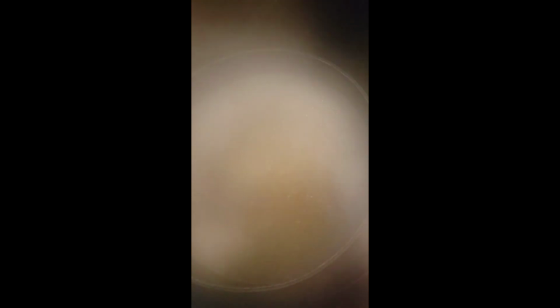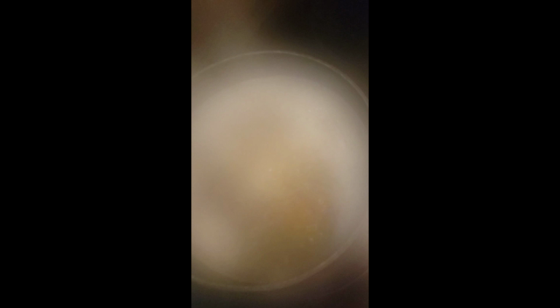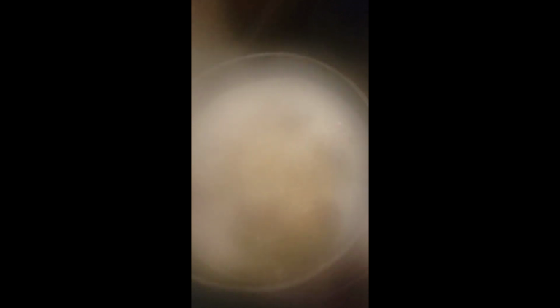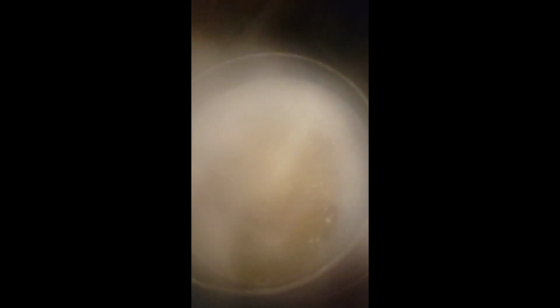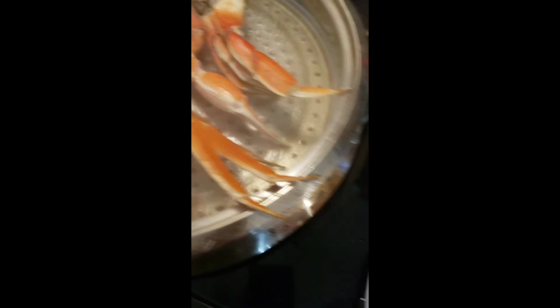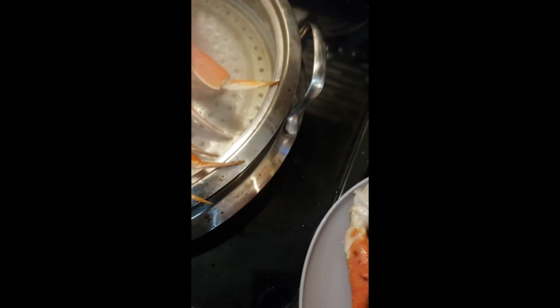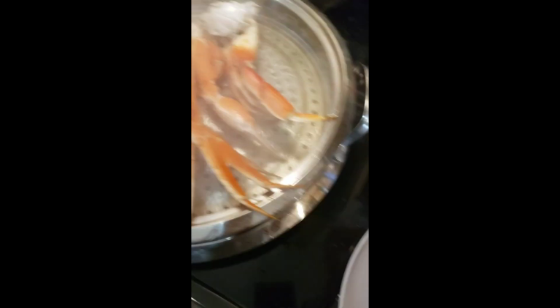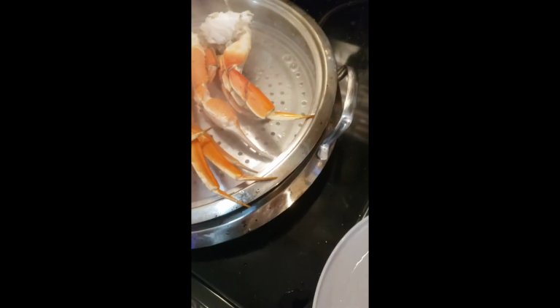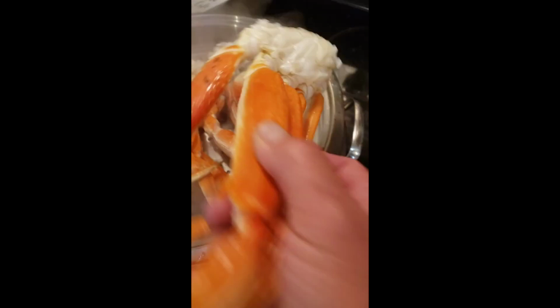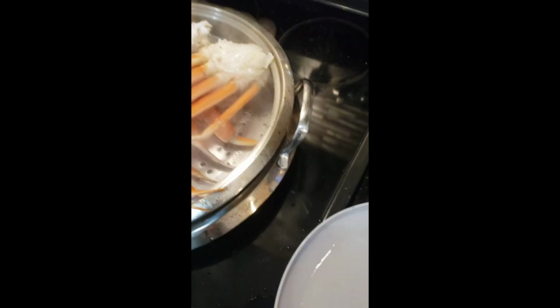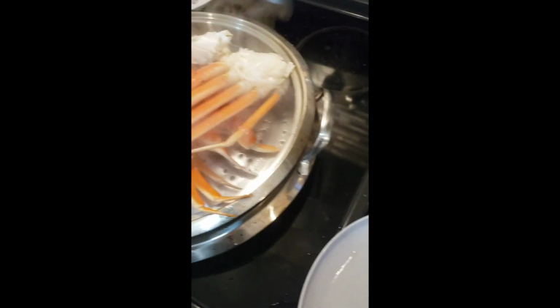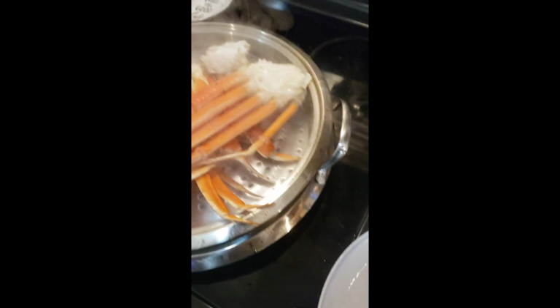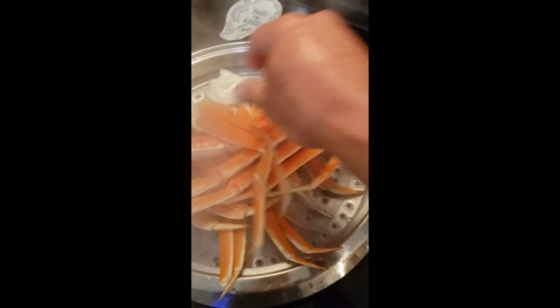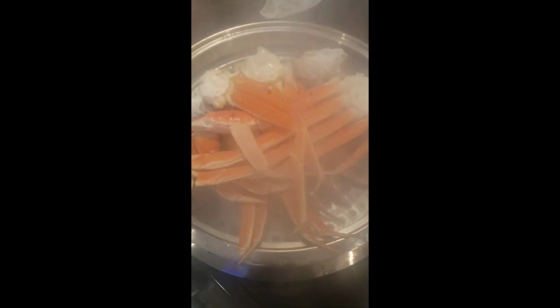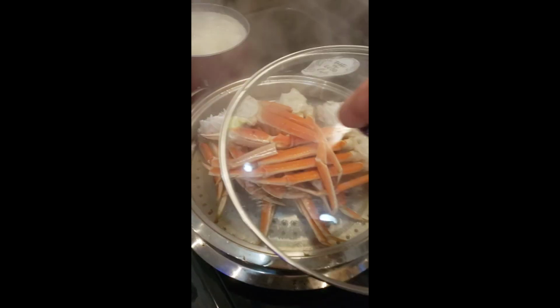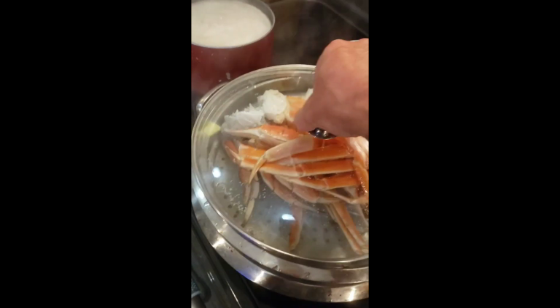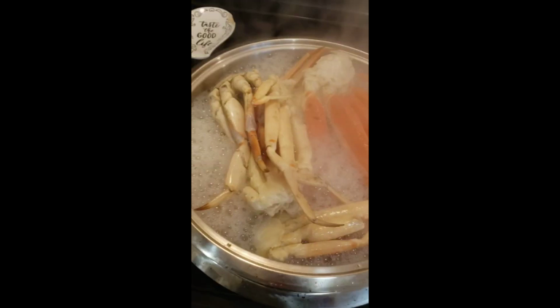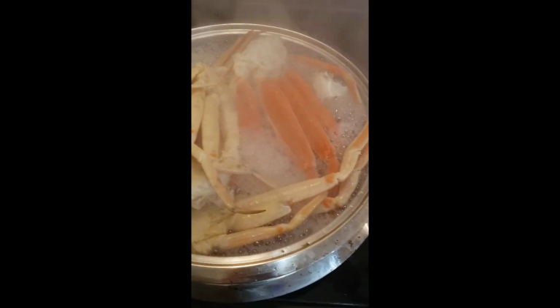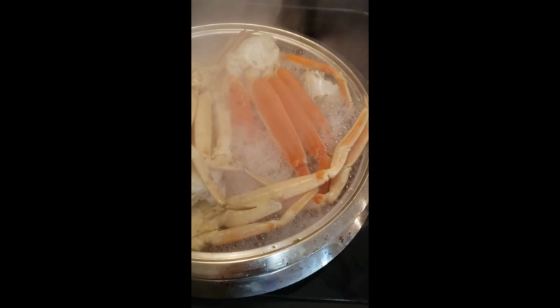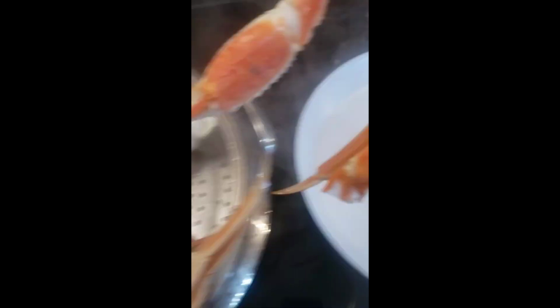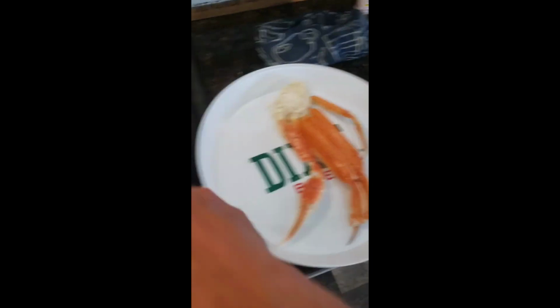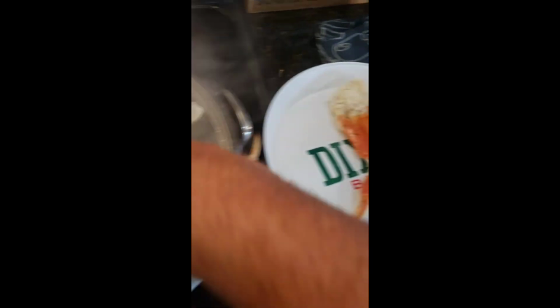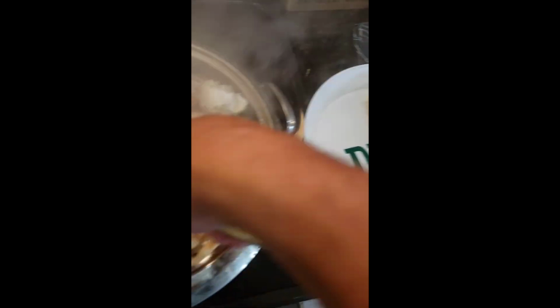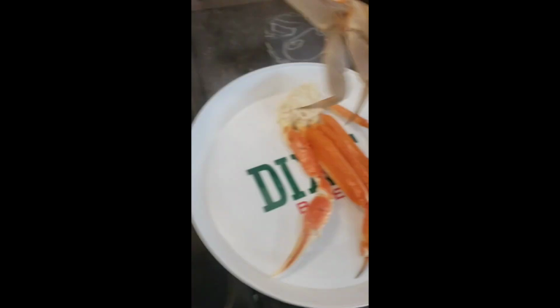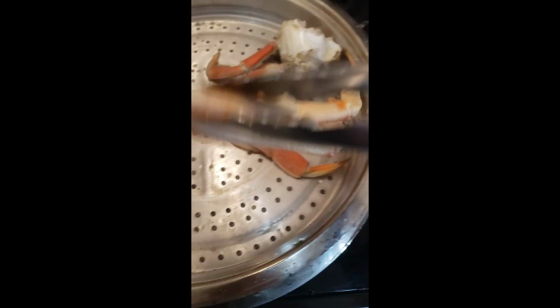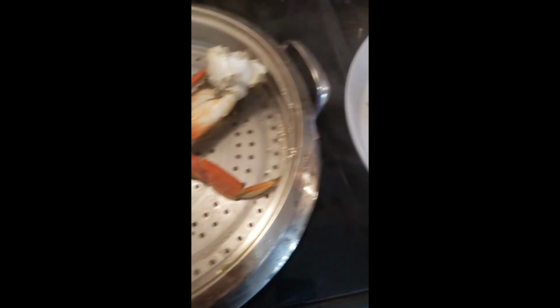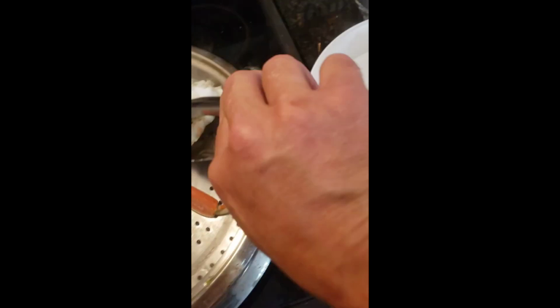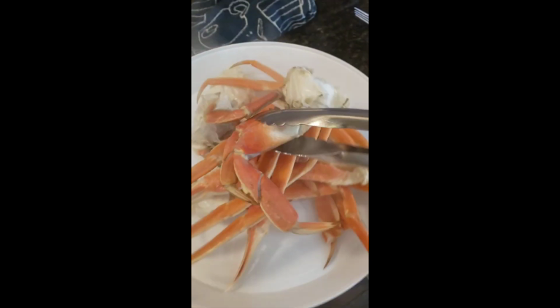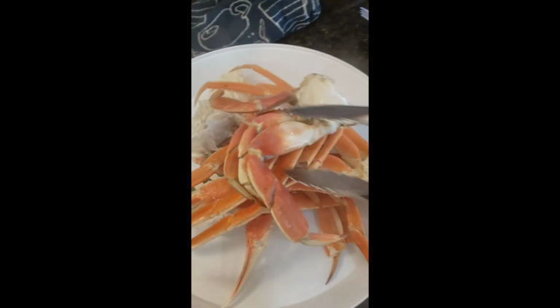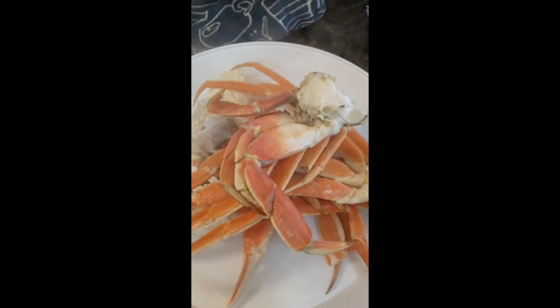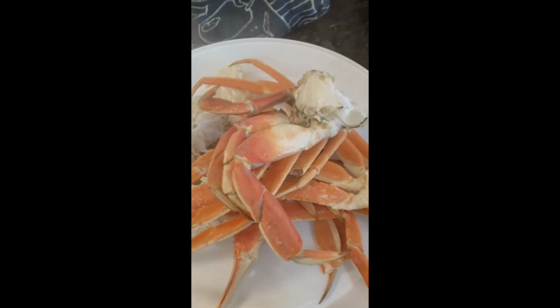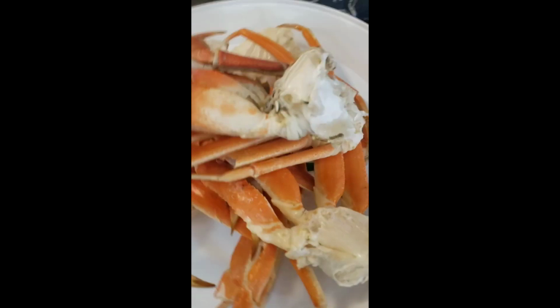Bring it up five minutes. Drop your crabs in. Then plate them.